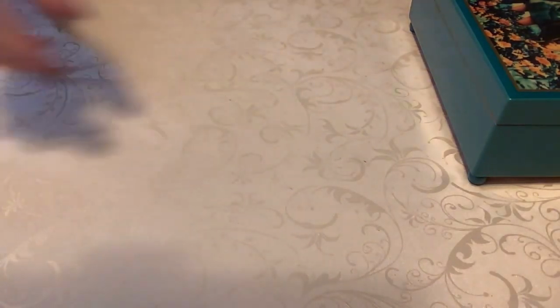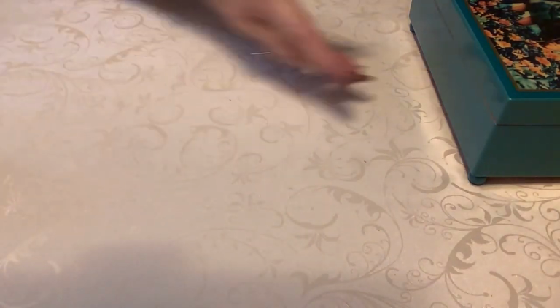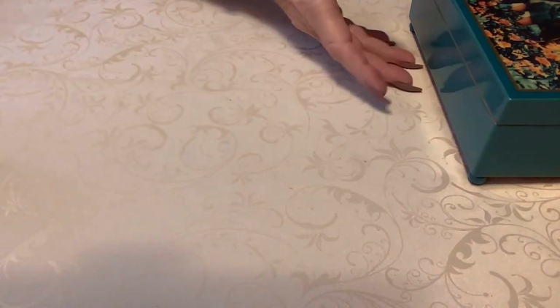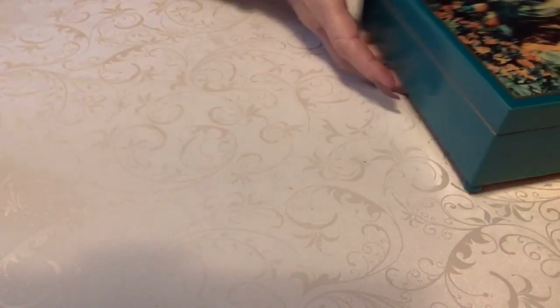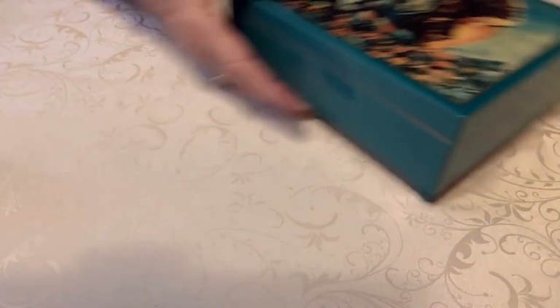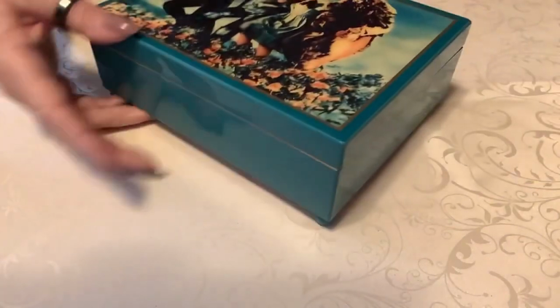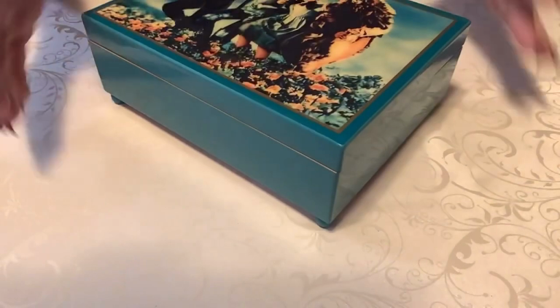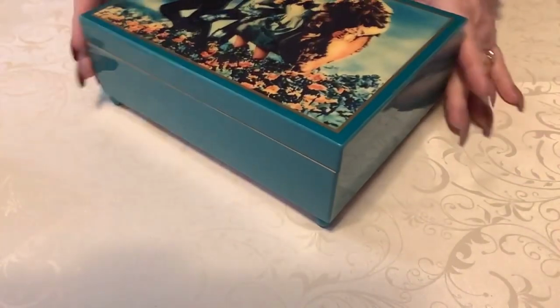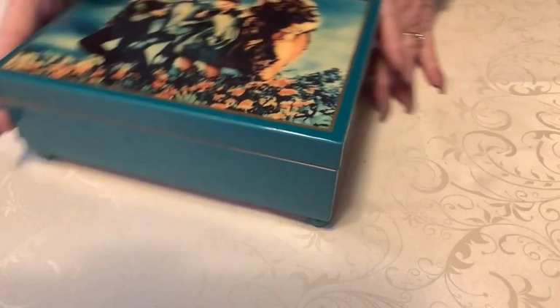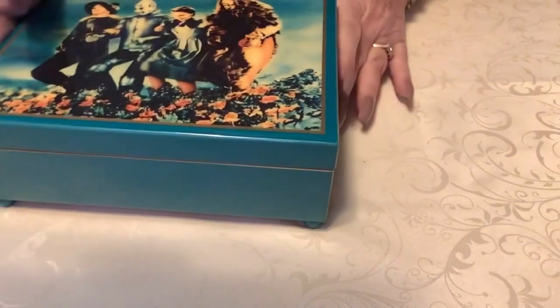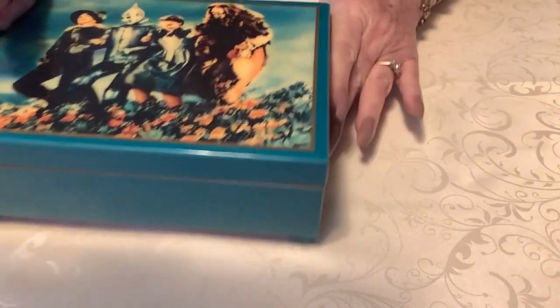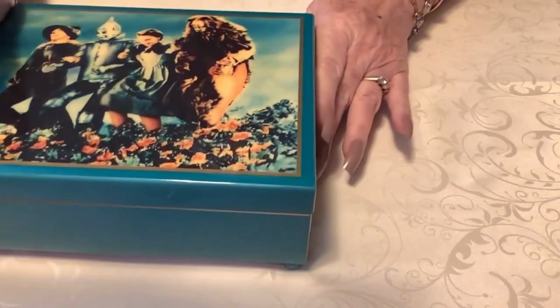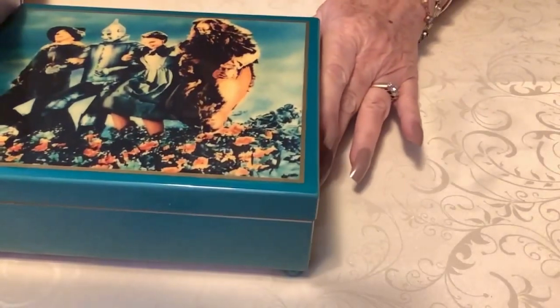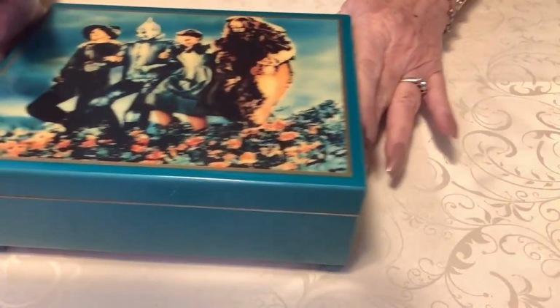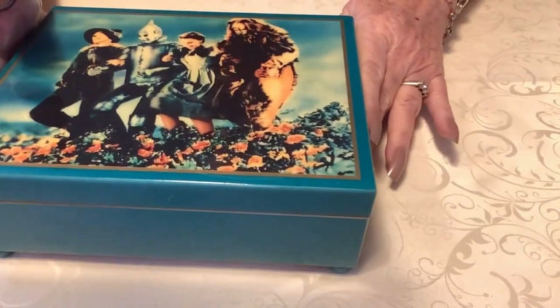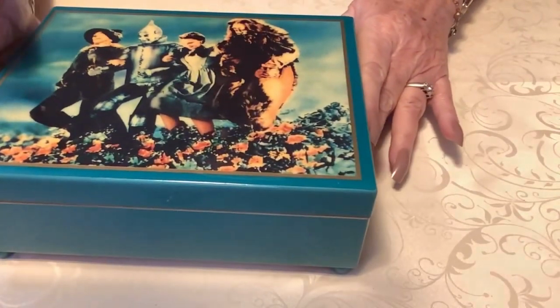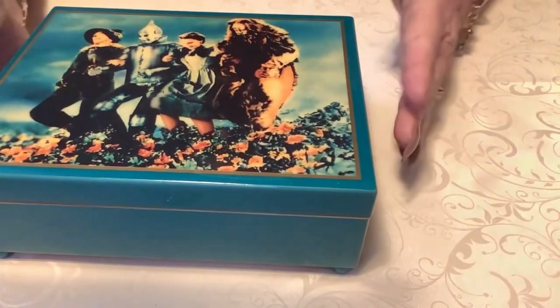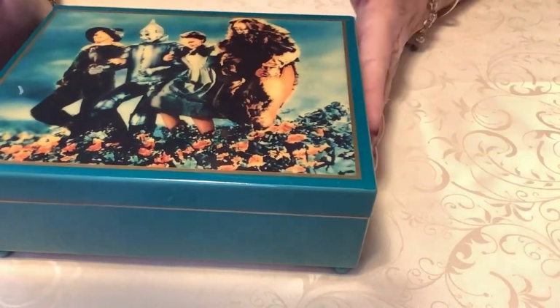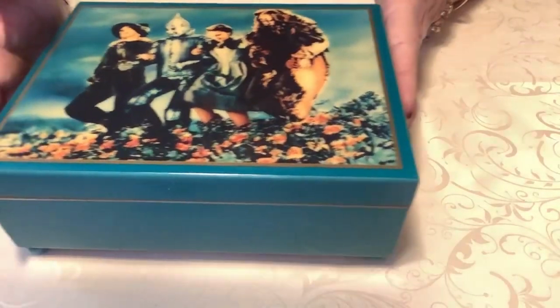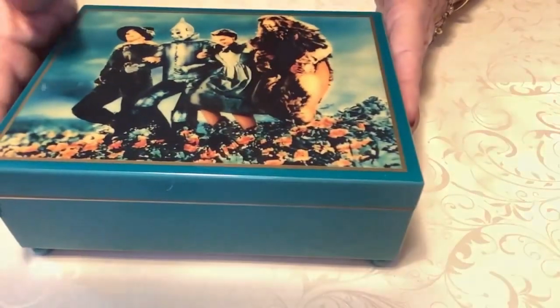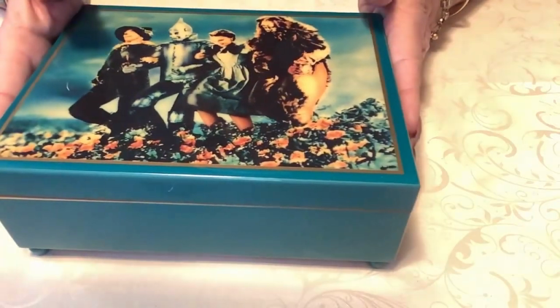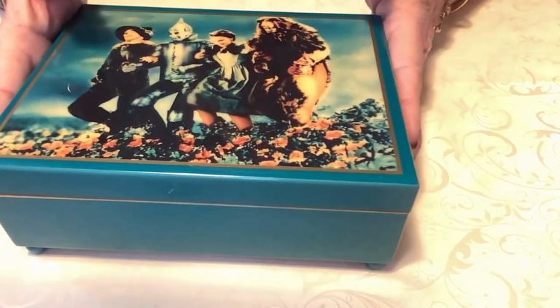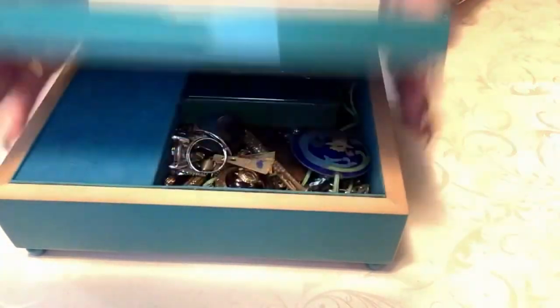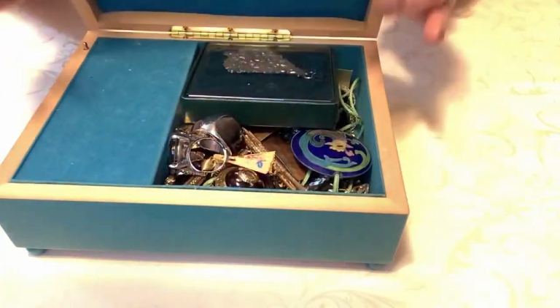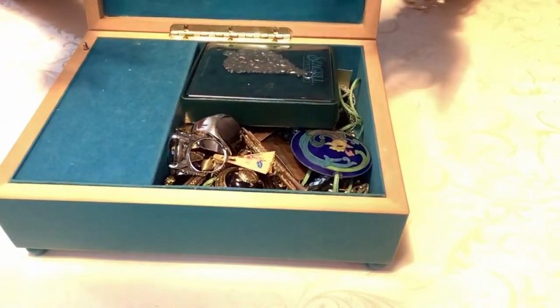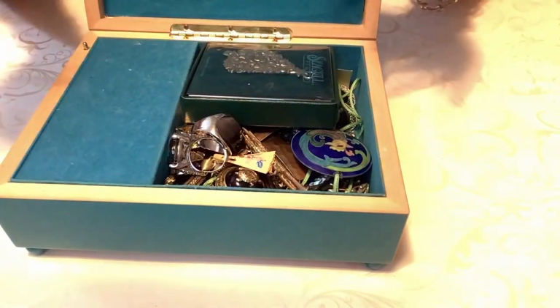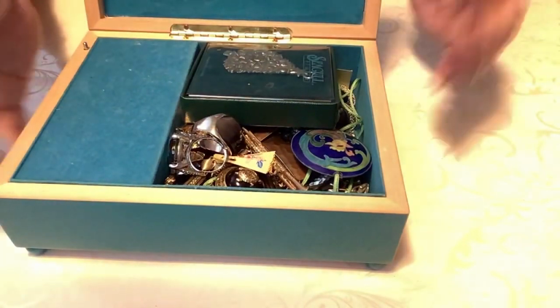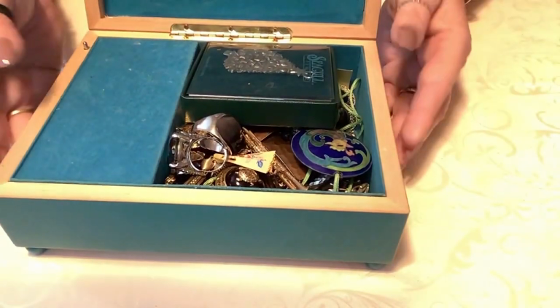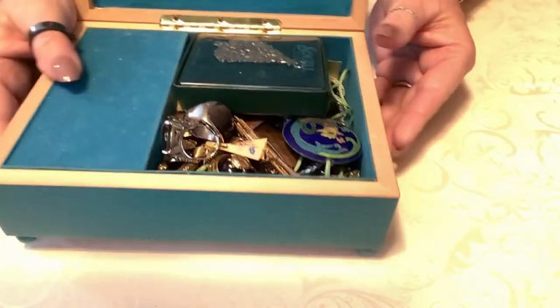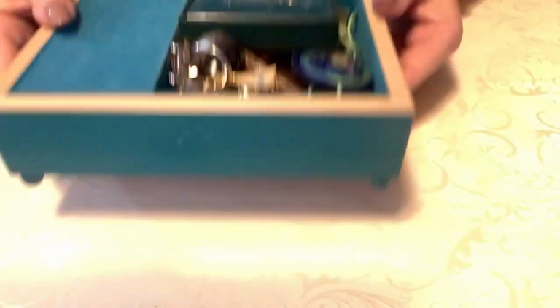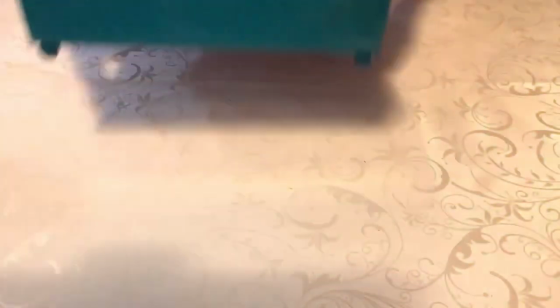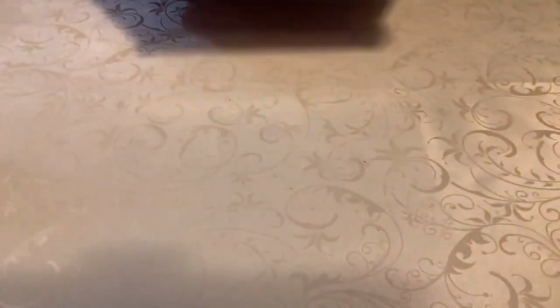Next I have a new jewelry box to show - it is the Wizard of Oz, sorry about the squeak, and it is actually a music box.